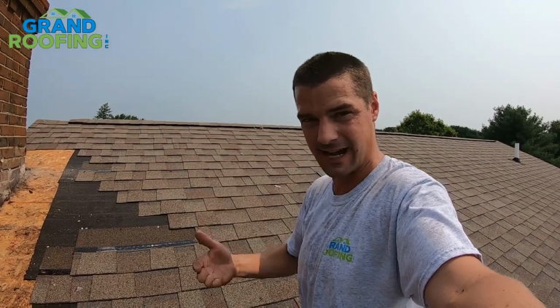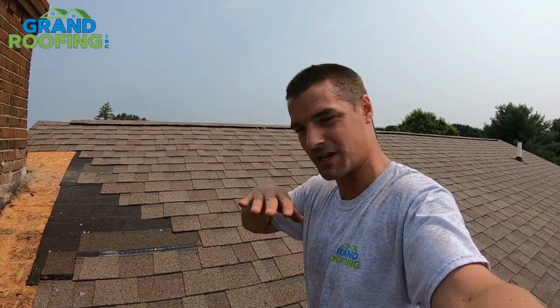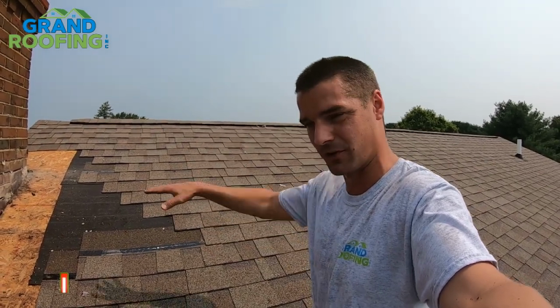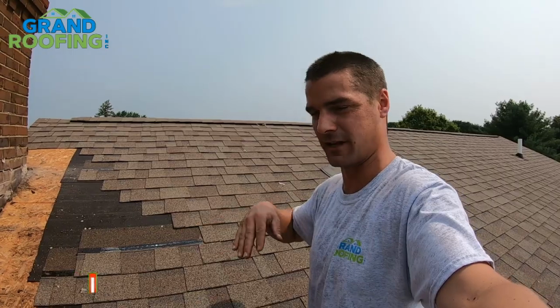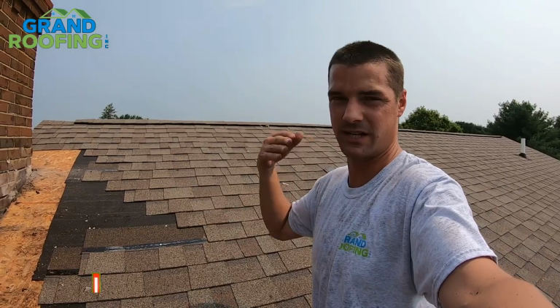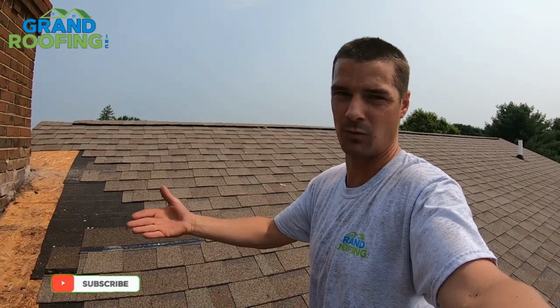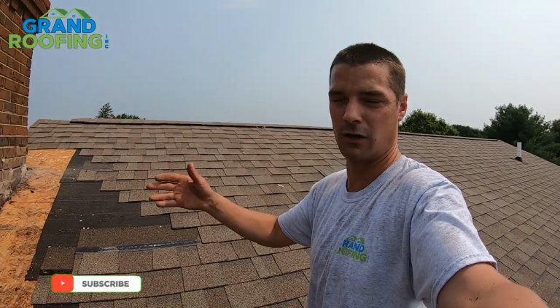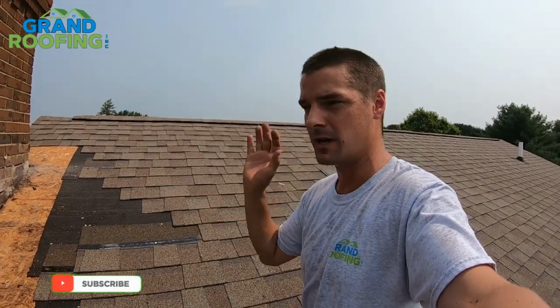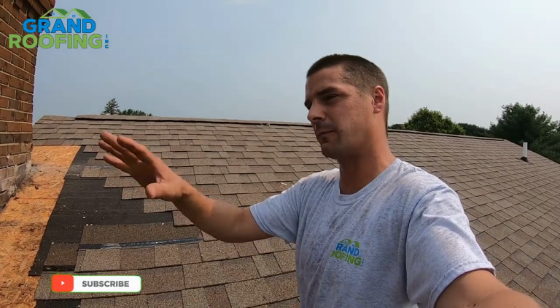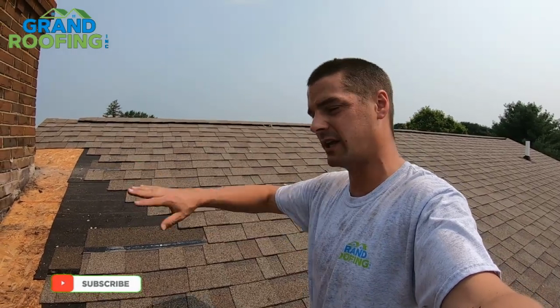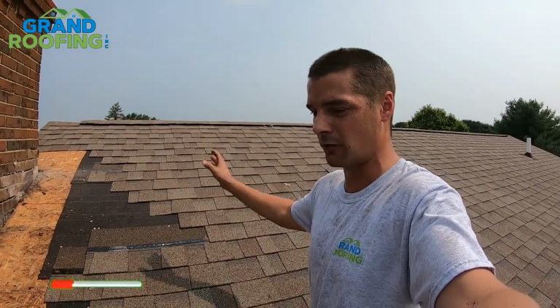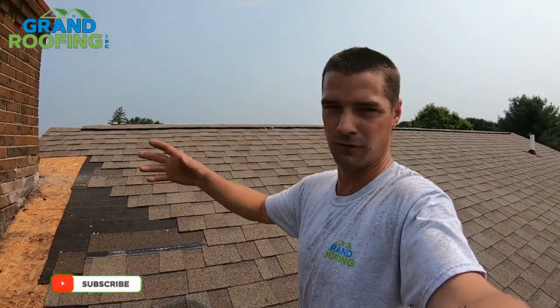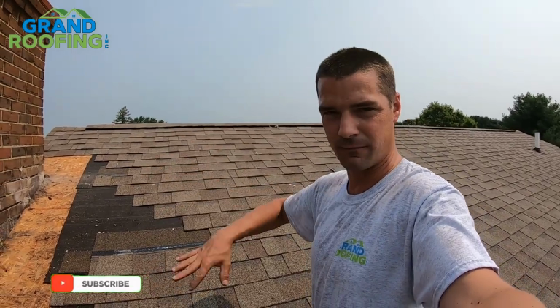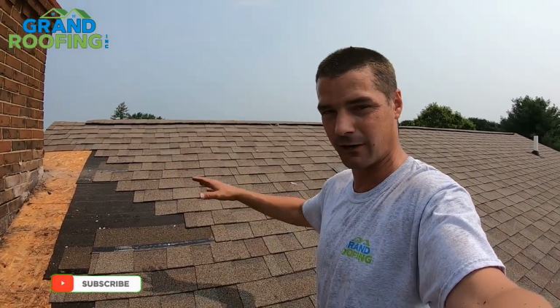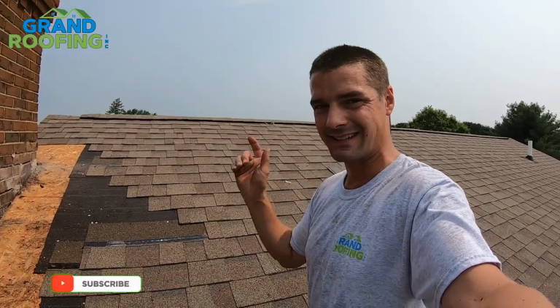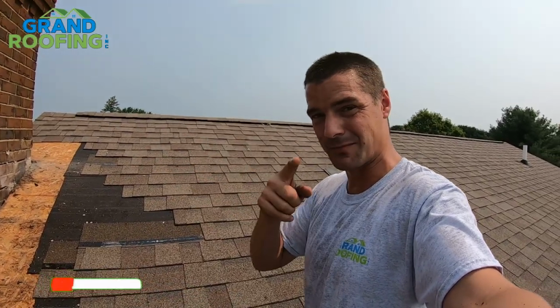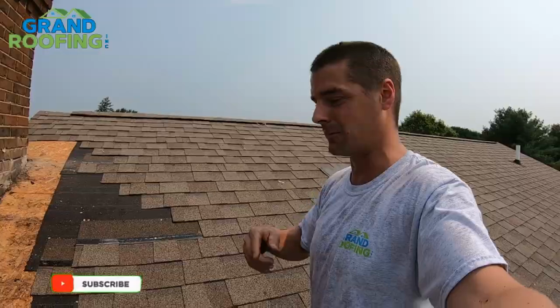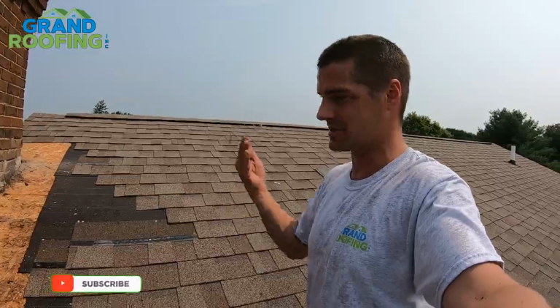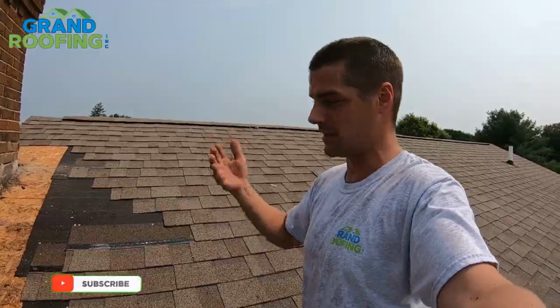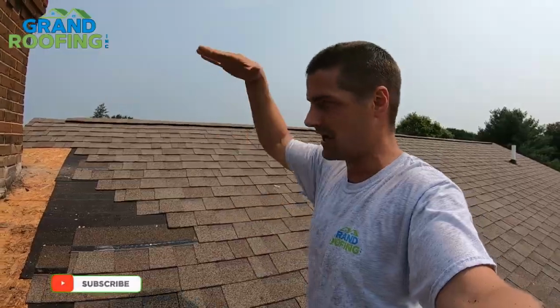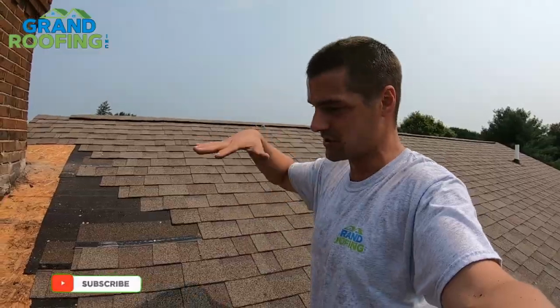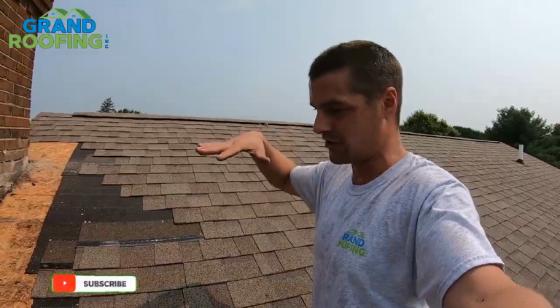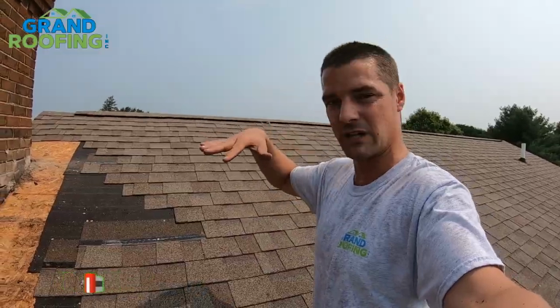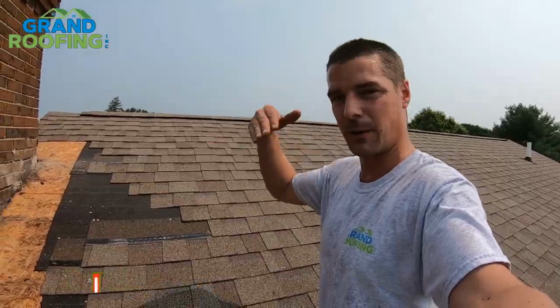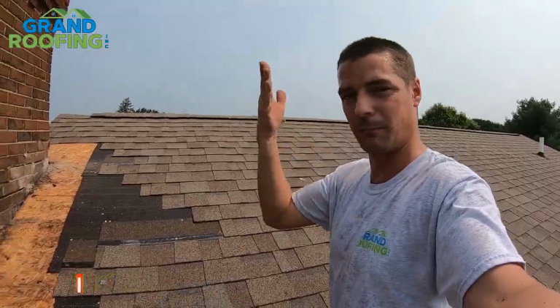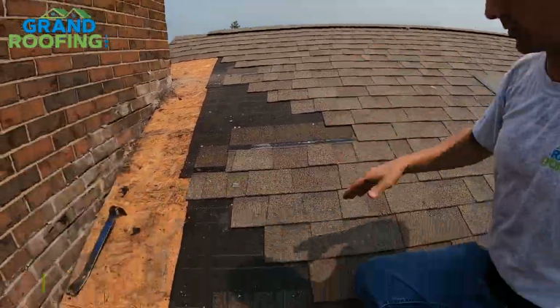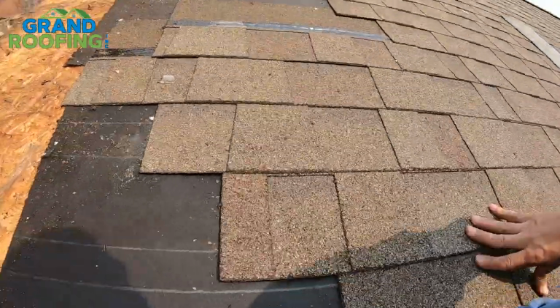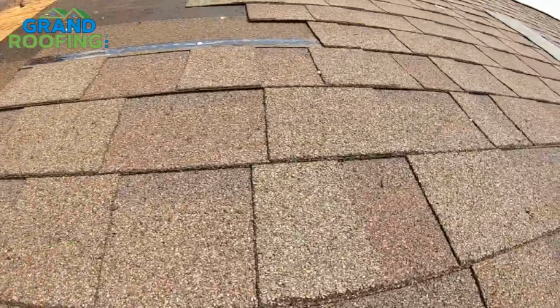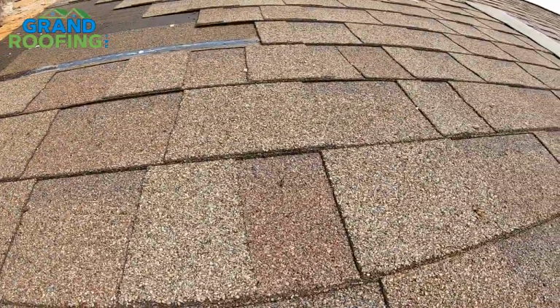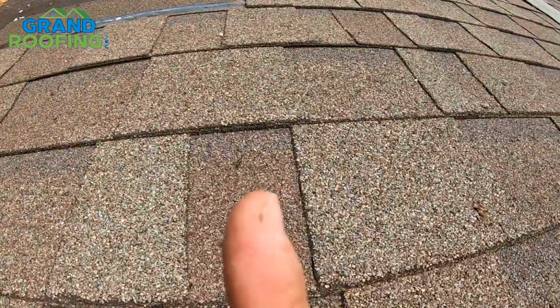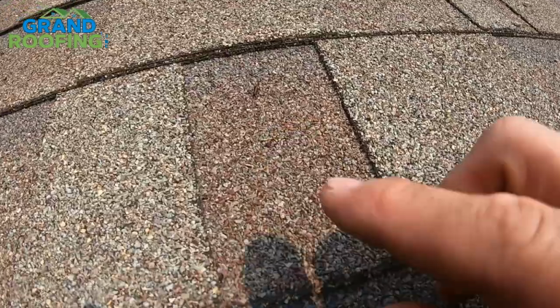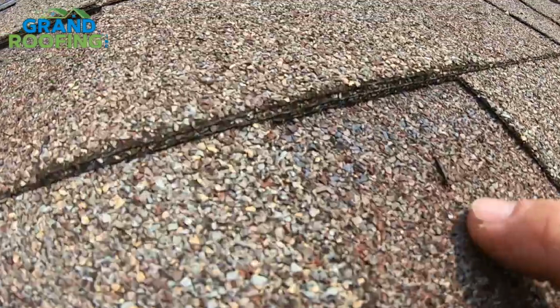They're not down, they're not smooth, they're not flat. If you don't take time to walk it over, pound them down, kick them over, remove them, drive them down — whatever — it's going to cause a problem. It's going to stick up, and hot shingles laying down on it over time are going to pop through. It's like a little knife blade cutting through your shingles.